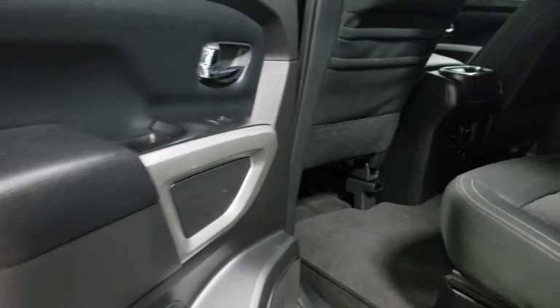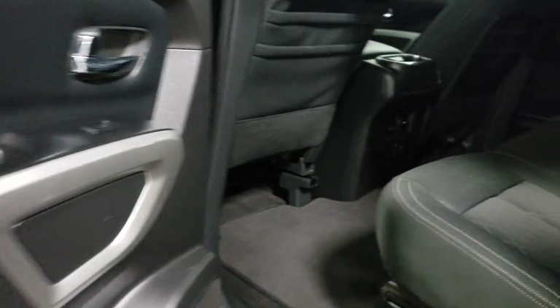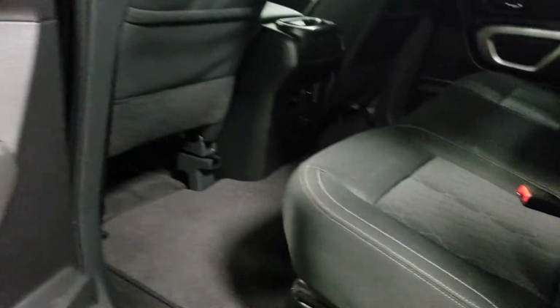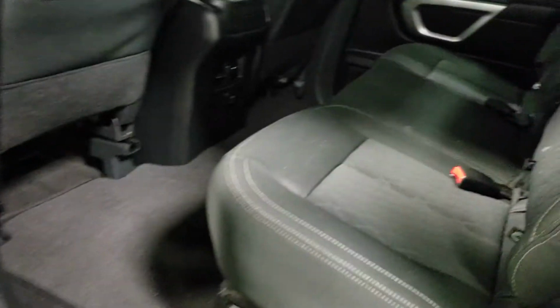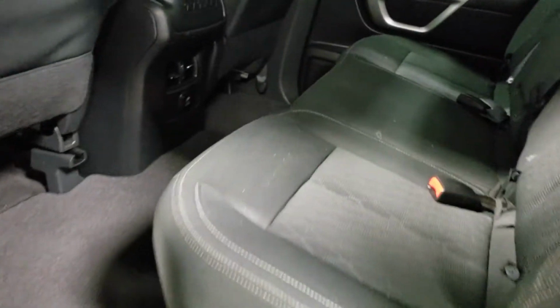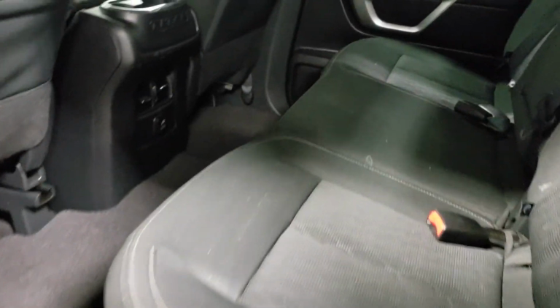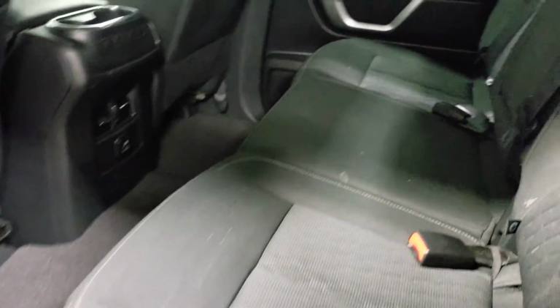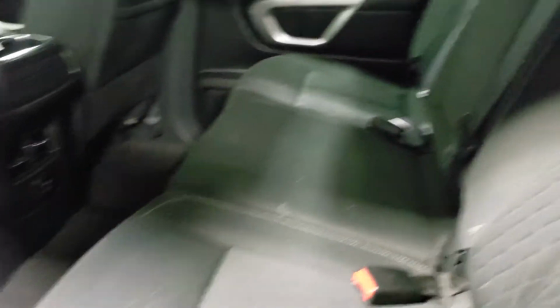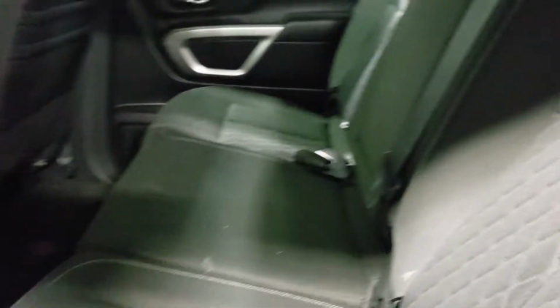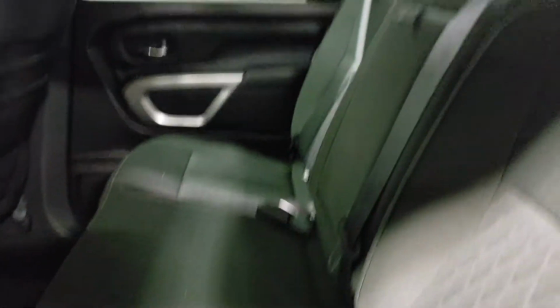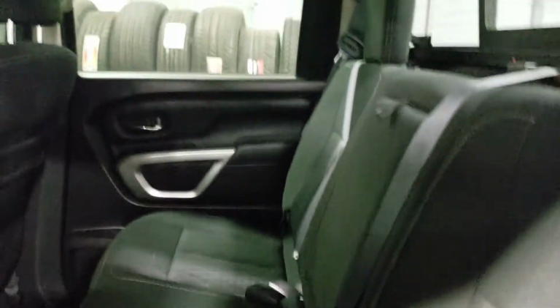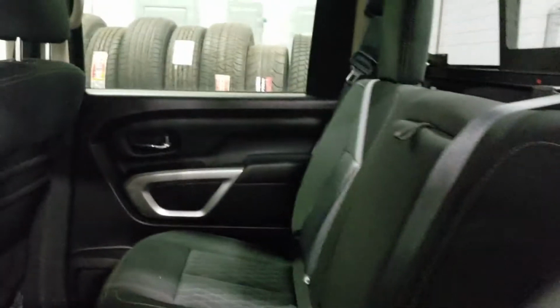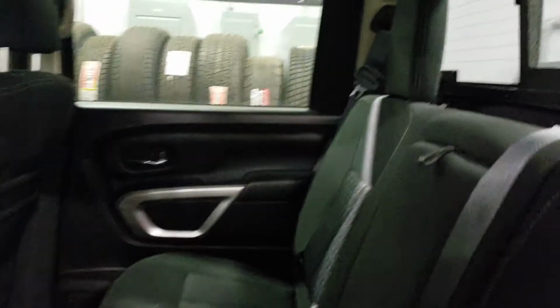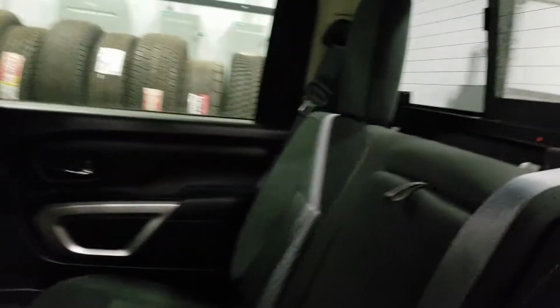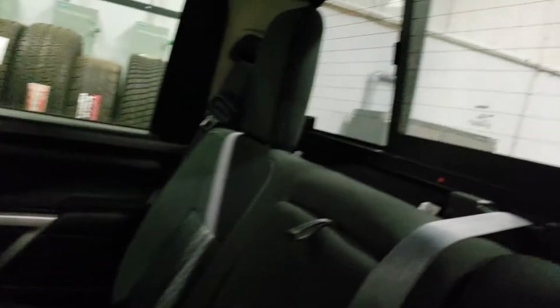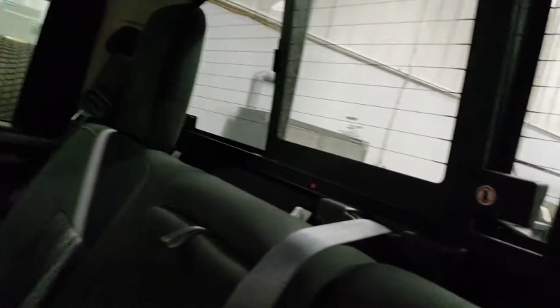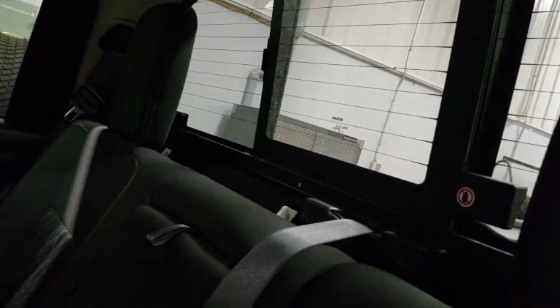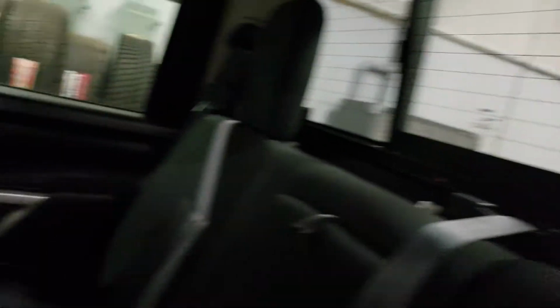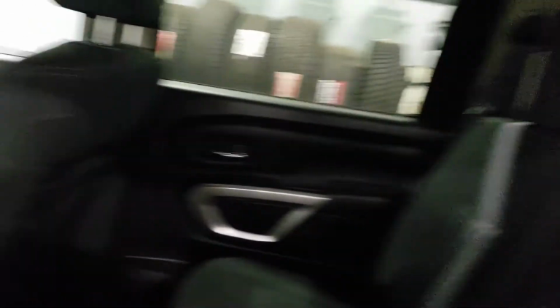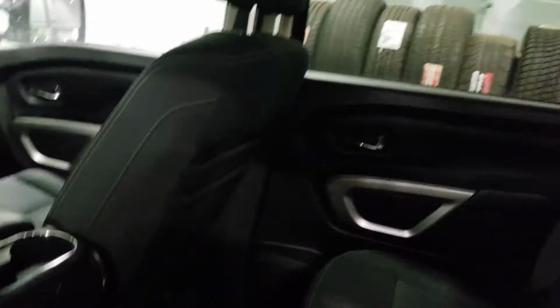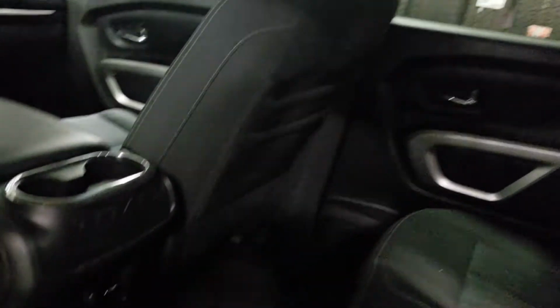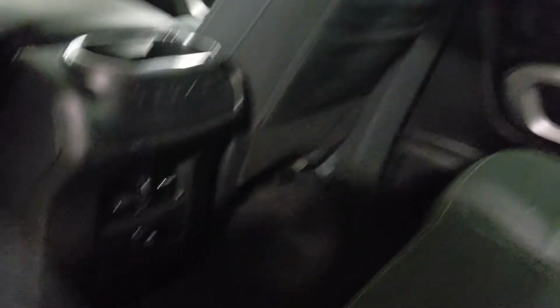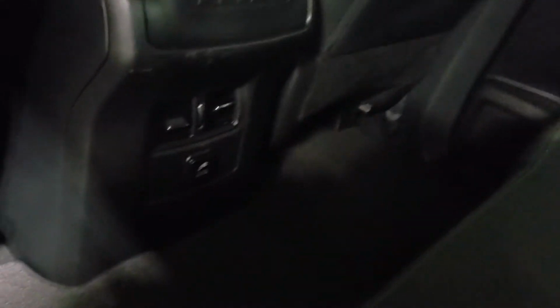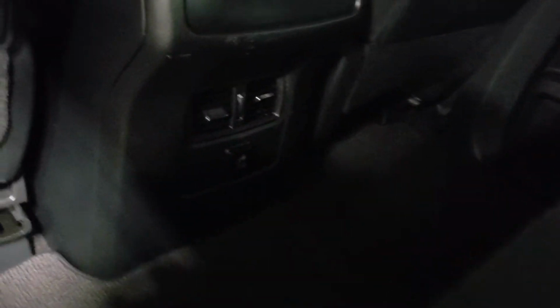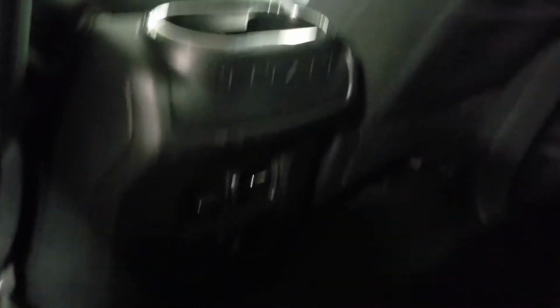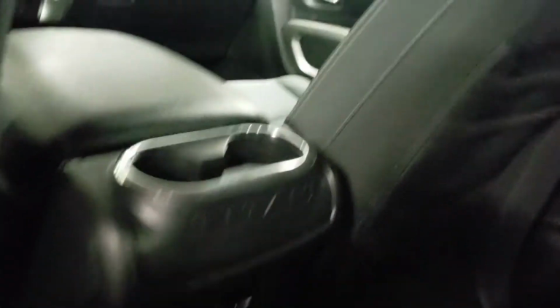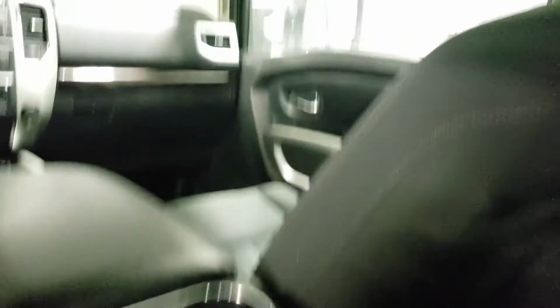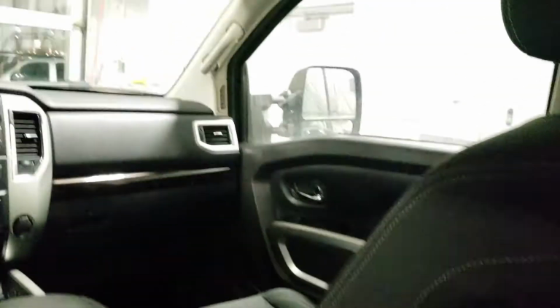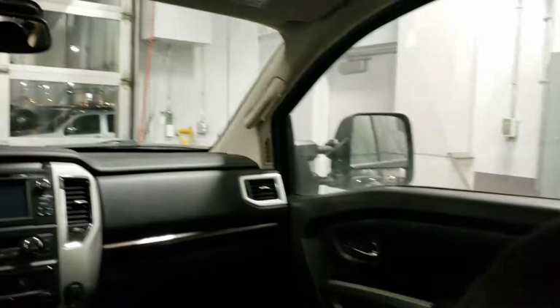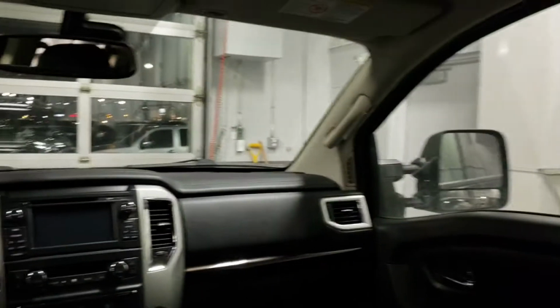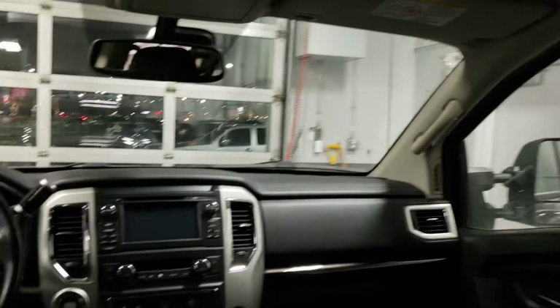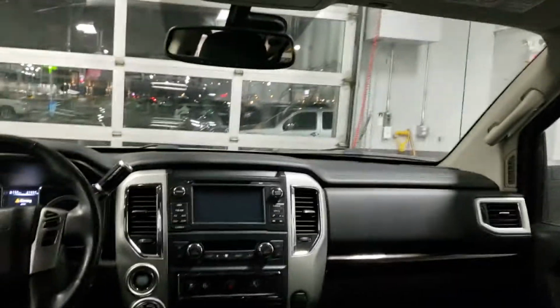Continuing with the tour, here are the back seats. There's a sliding window back there, and it's all in very good shape.